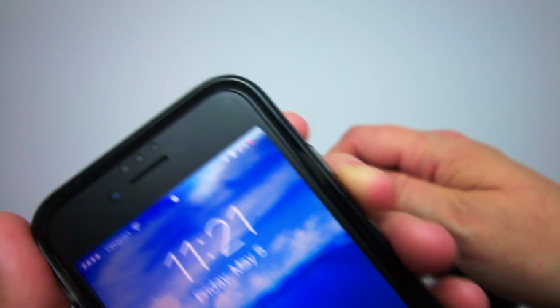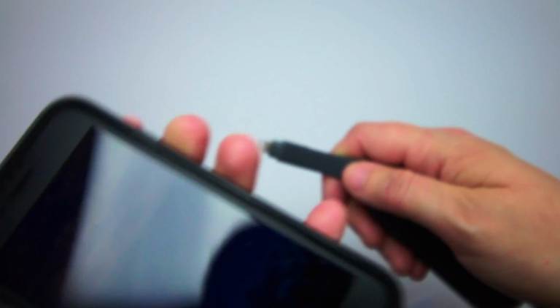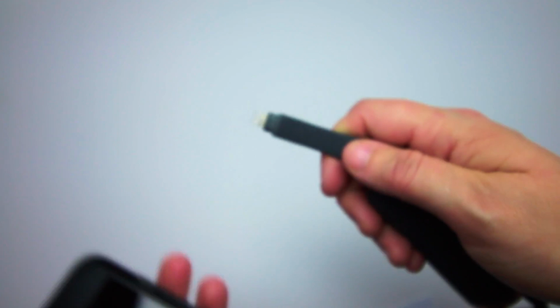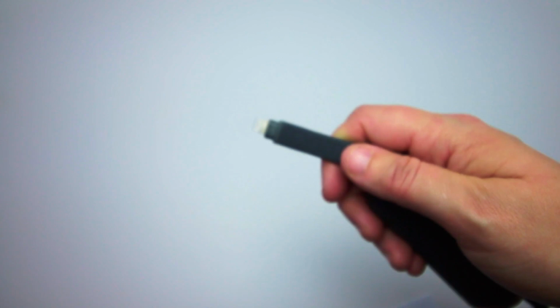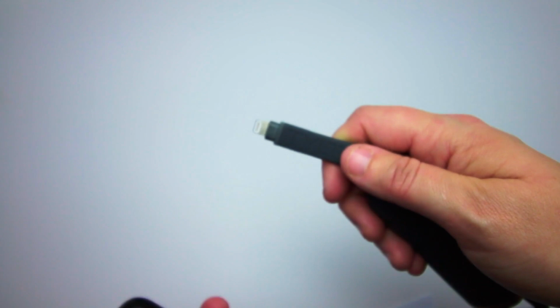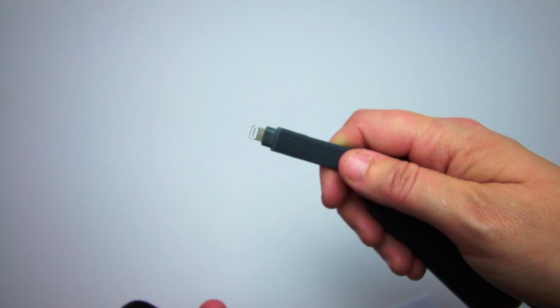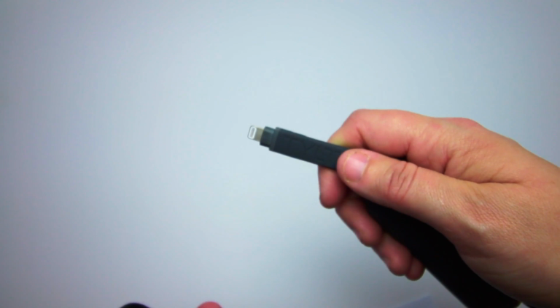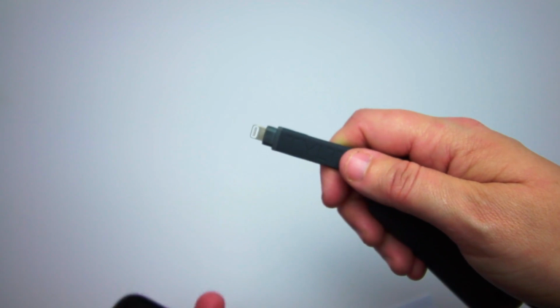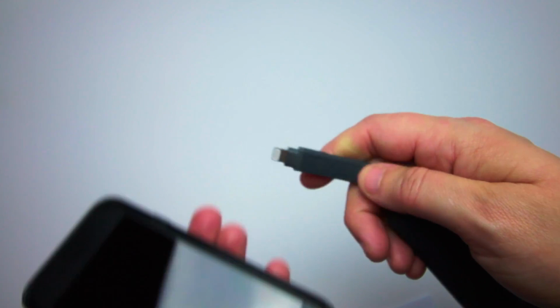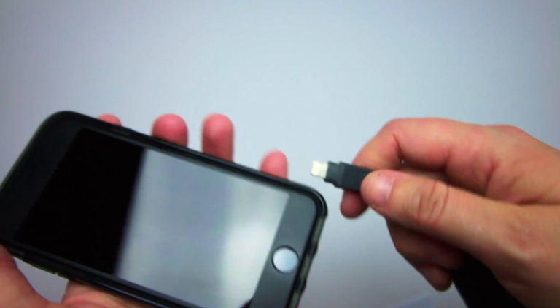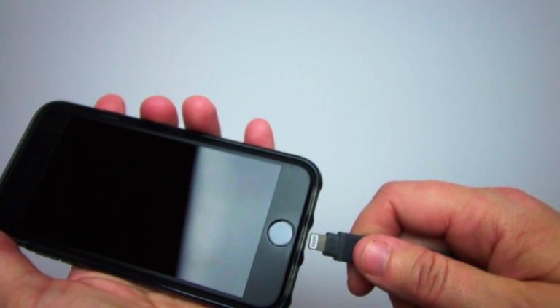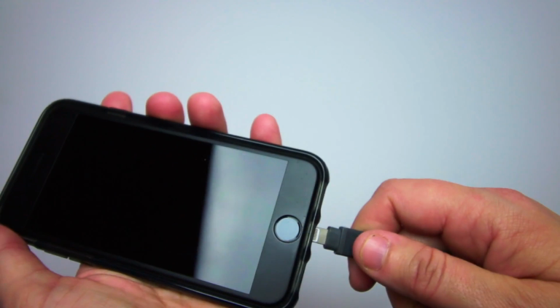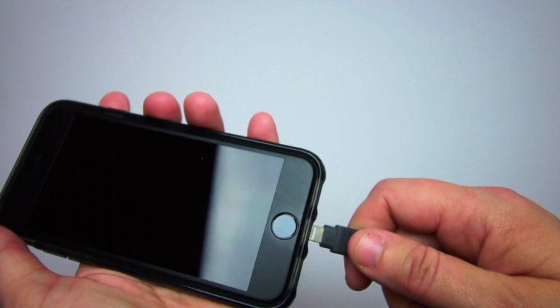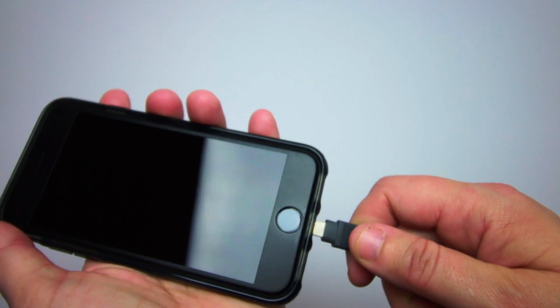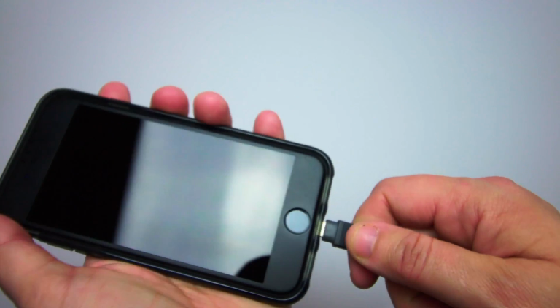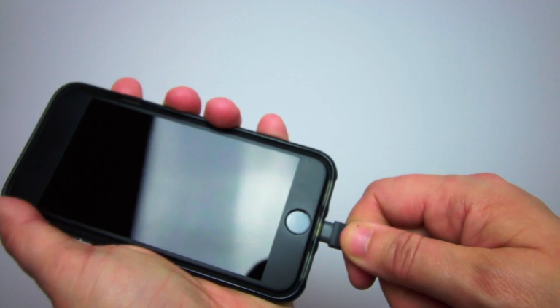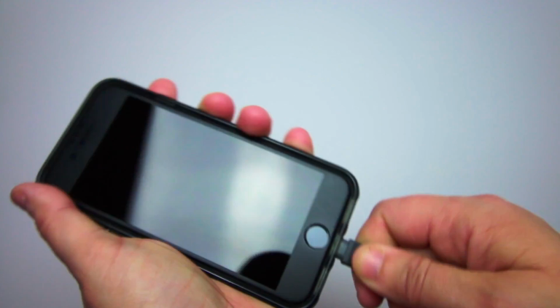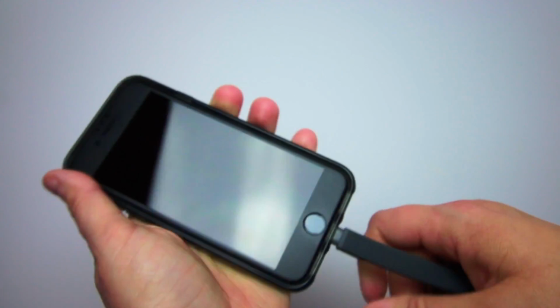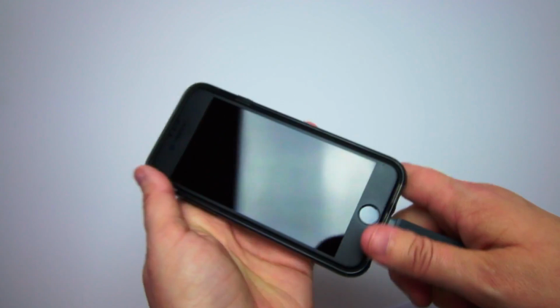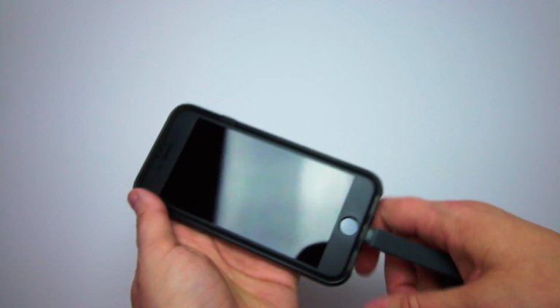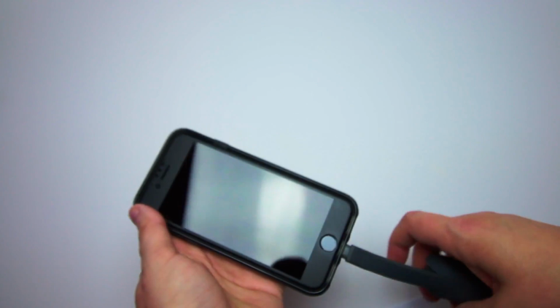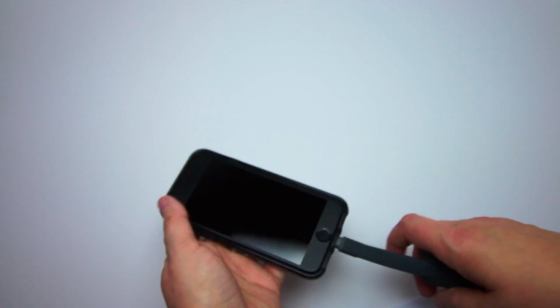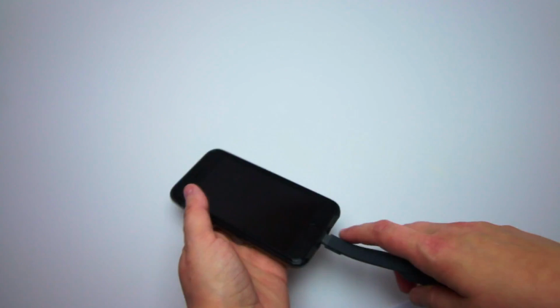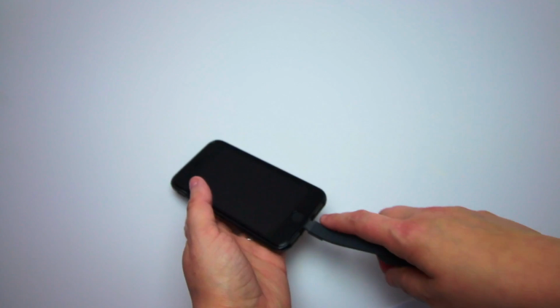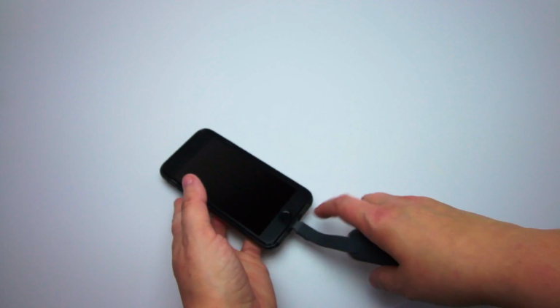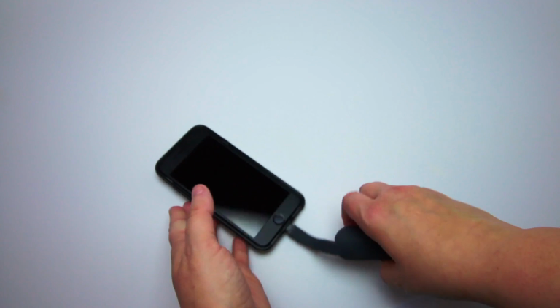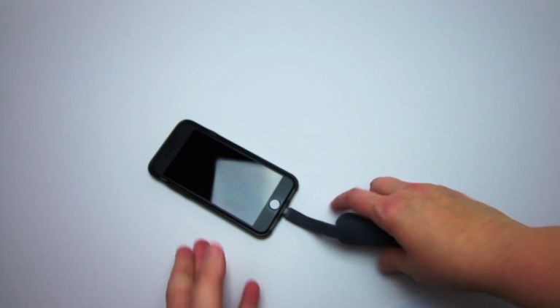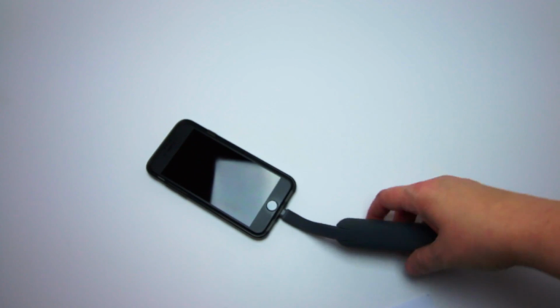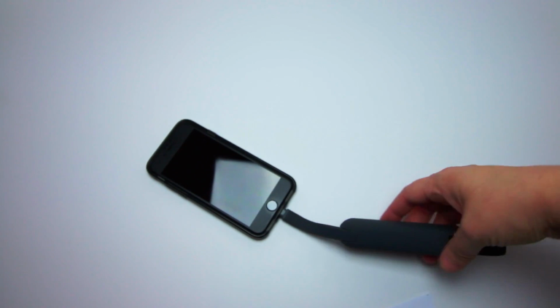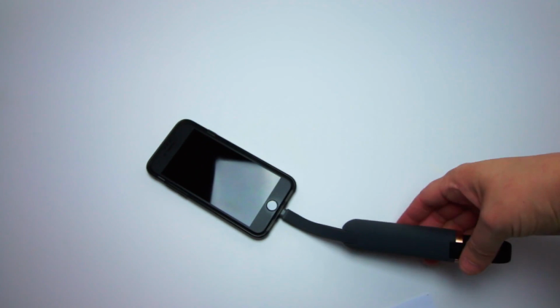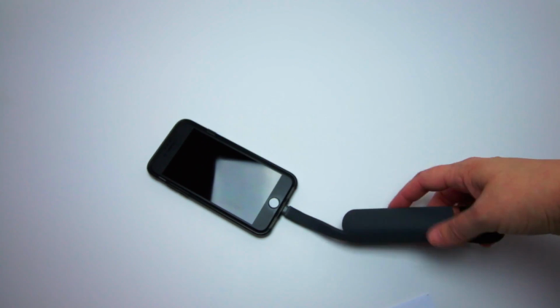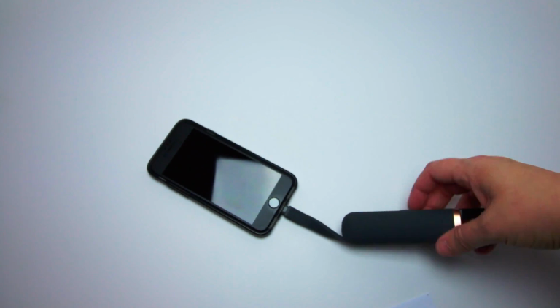When it's time to recharge your phone, you simply plug in the charging cable from the Flipstick and tap the power button to get started. It's really that simple.